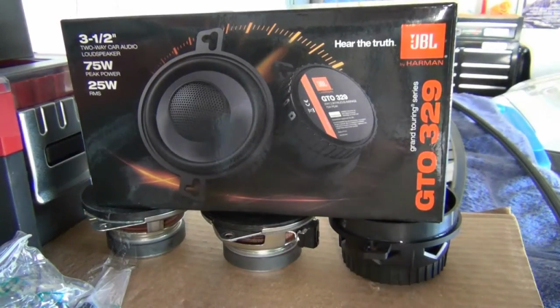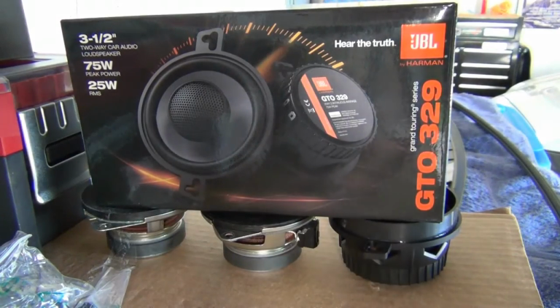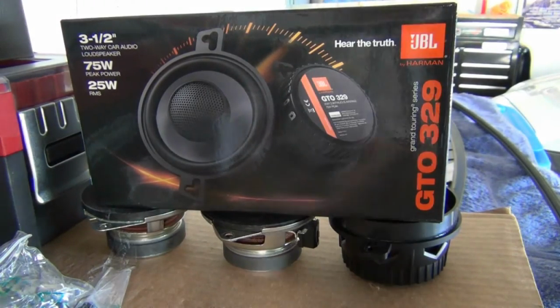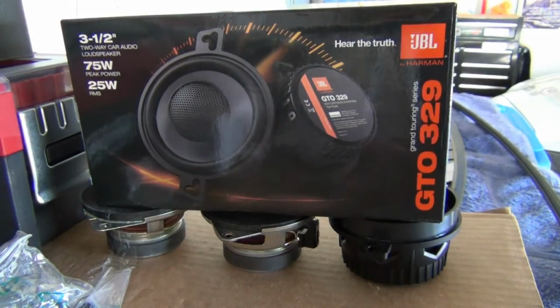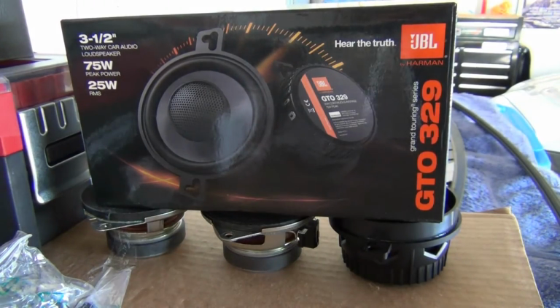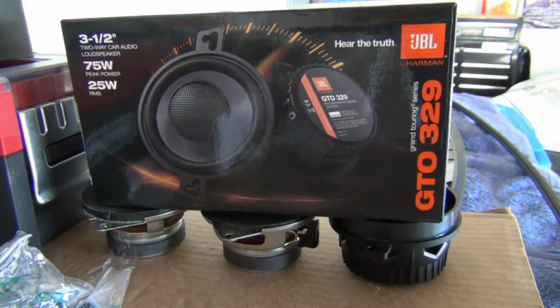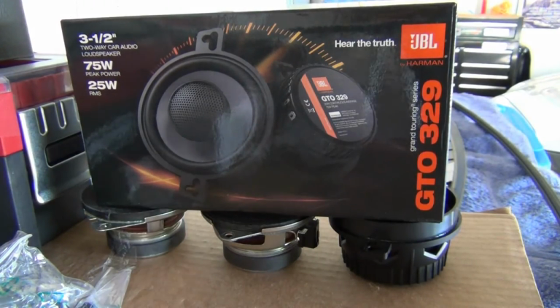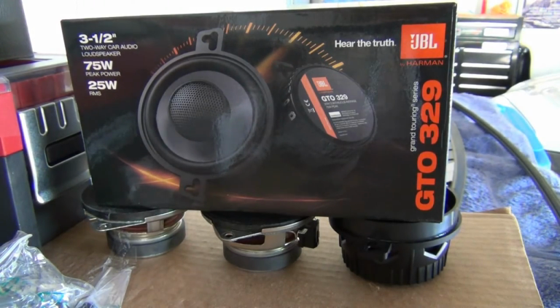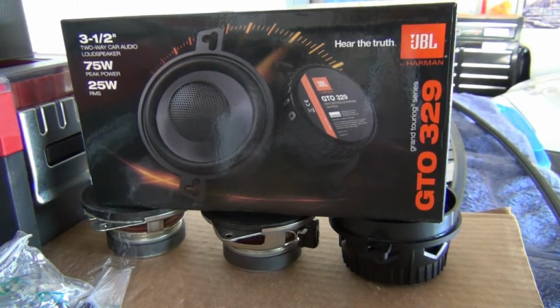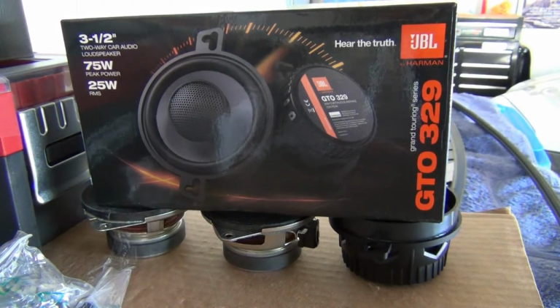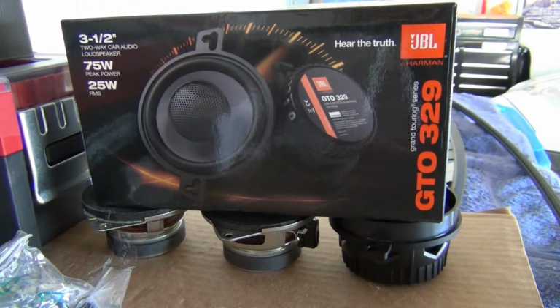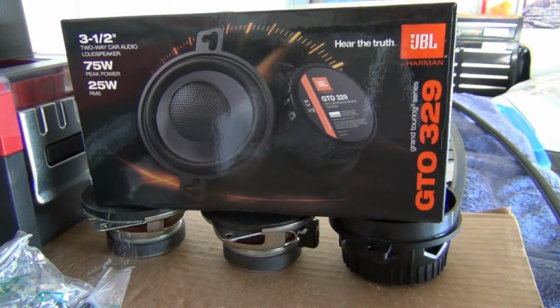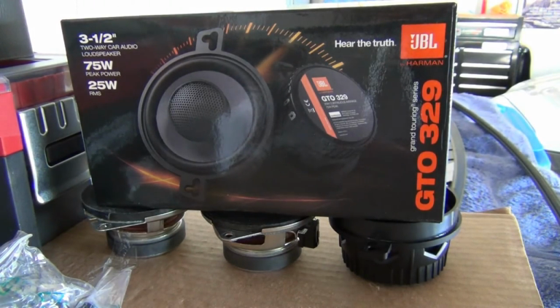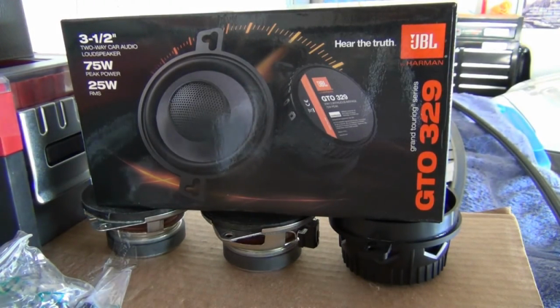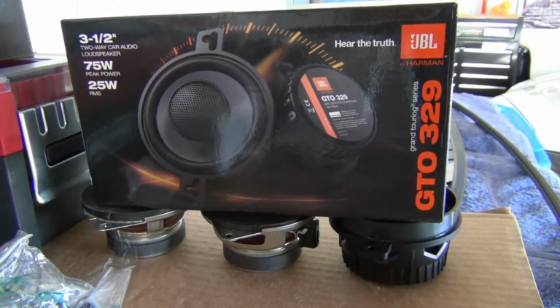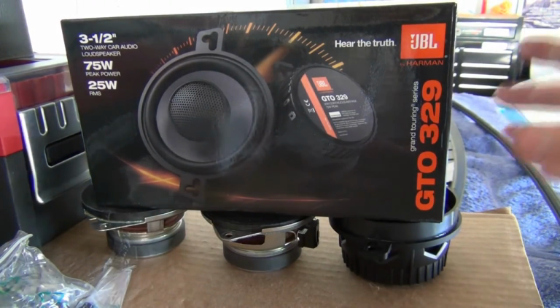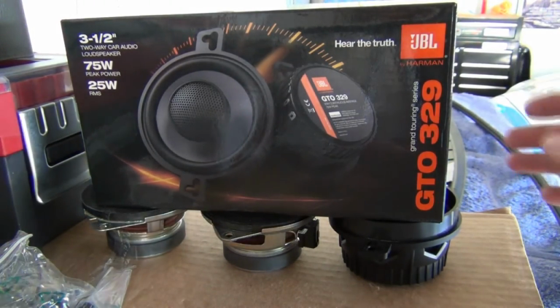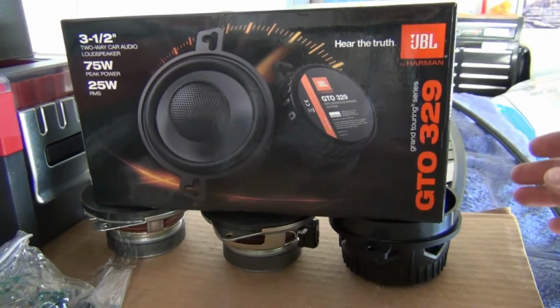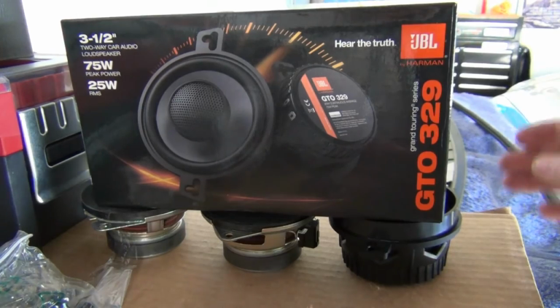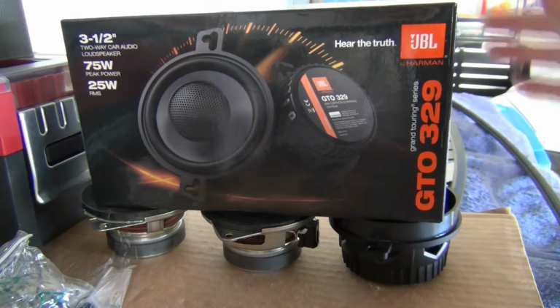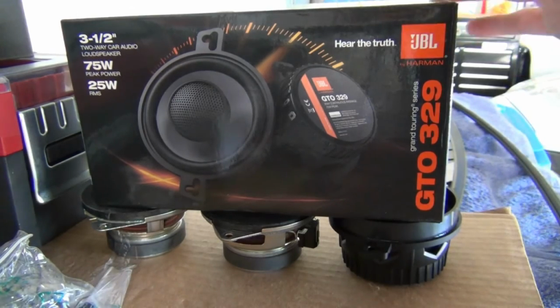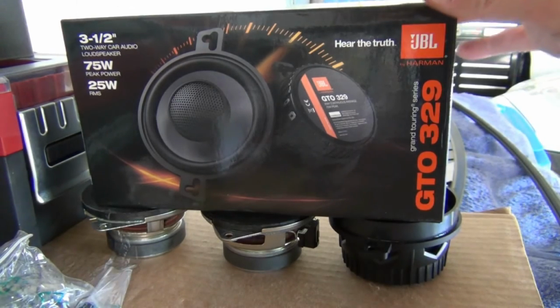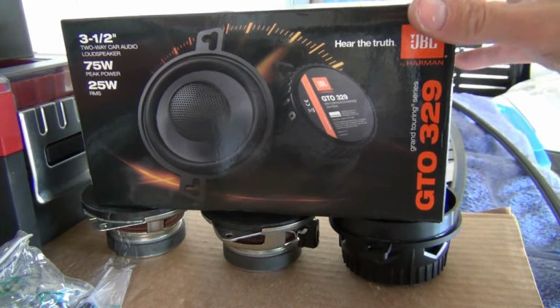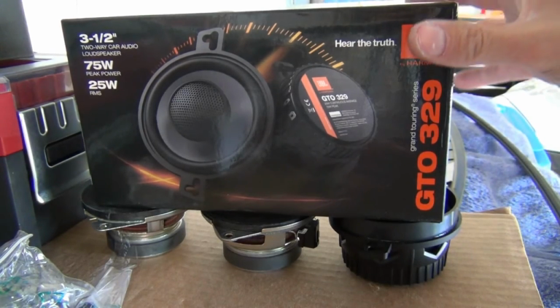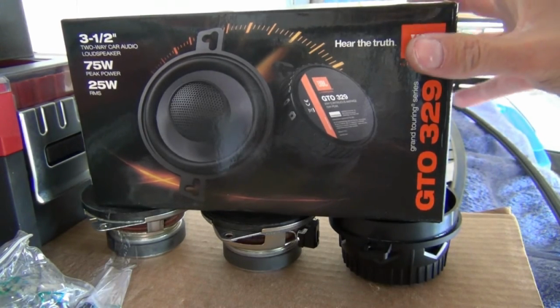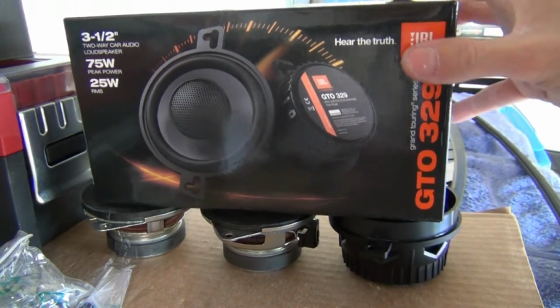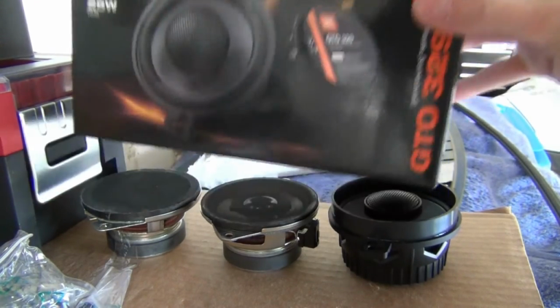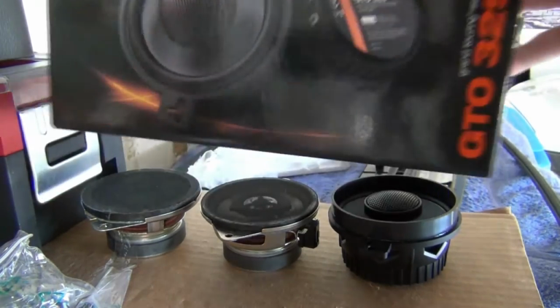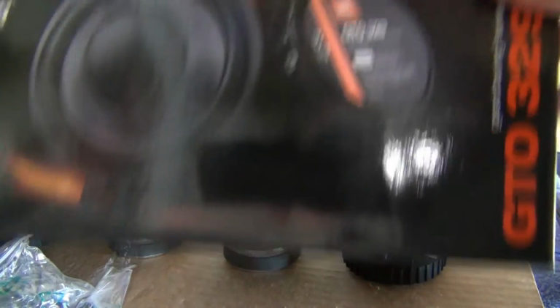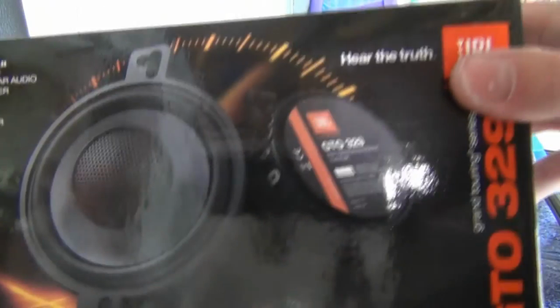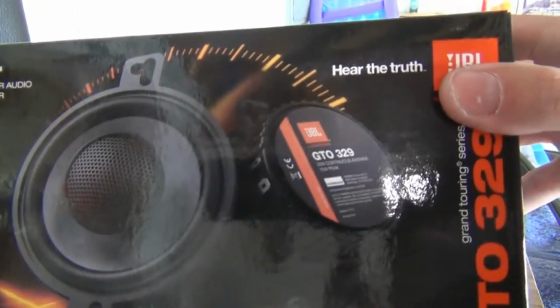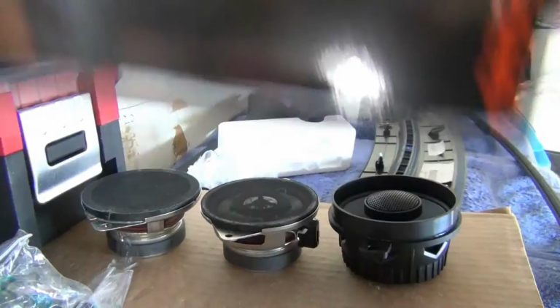In this video we're going to take a look at the JBL GTO 329 3.5 inch speakers. It's a really high quality speaker.